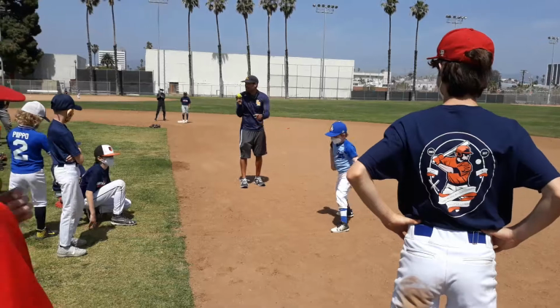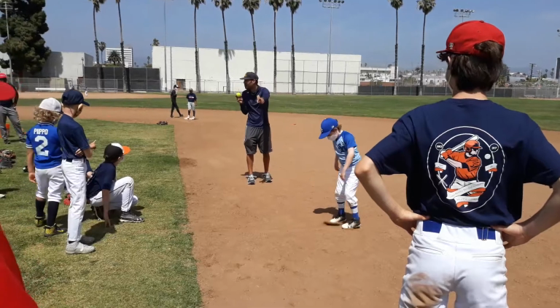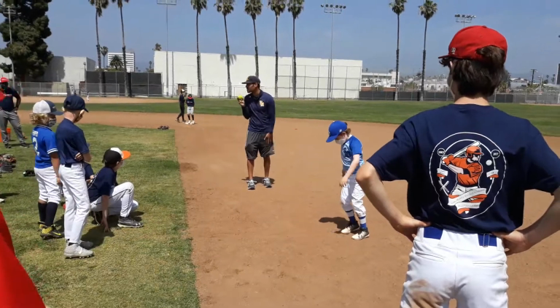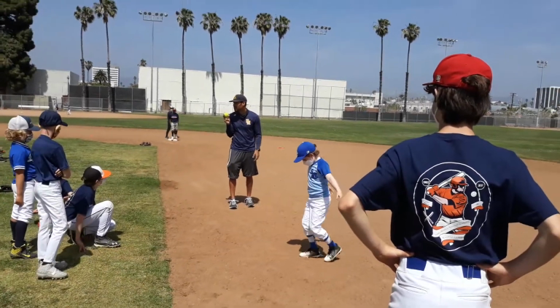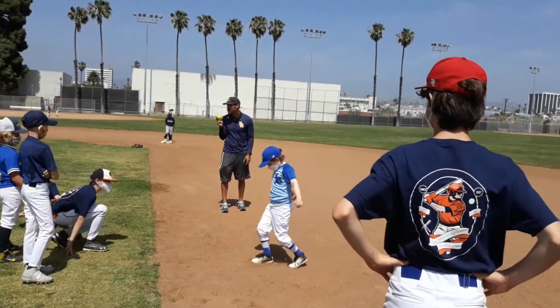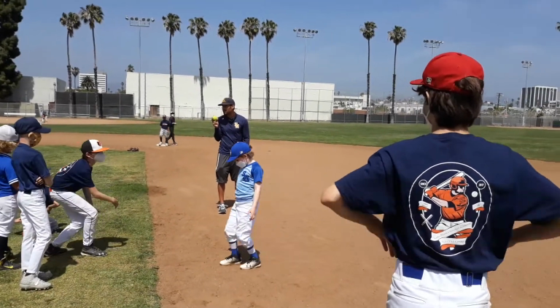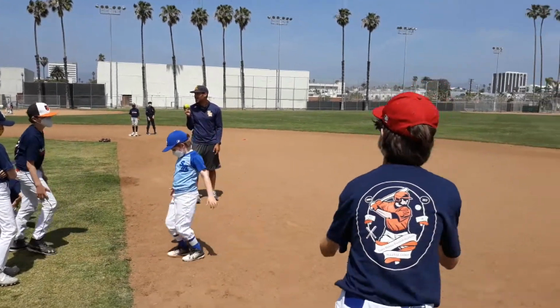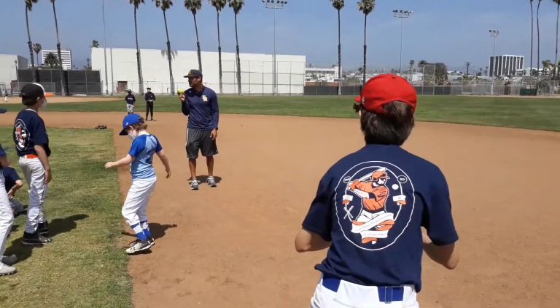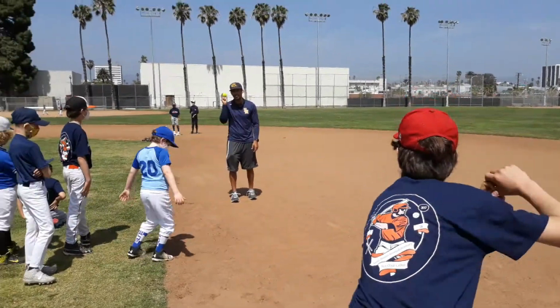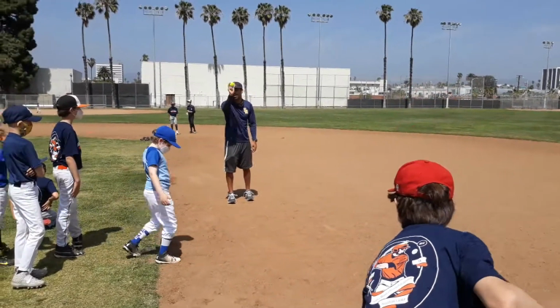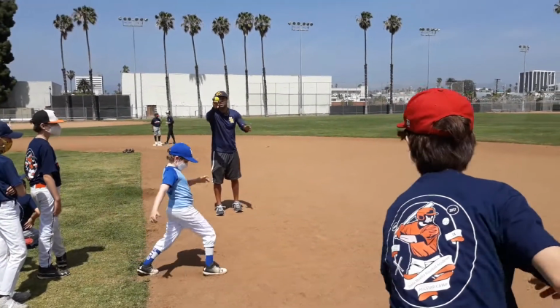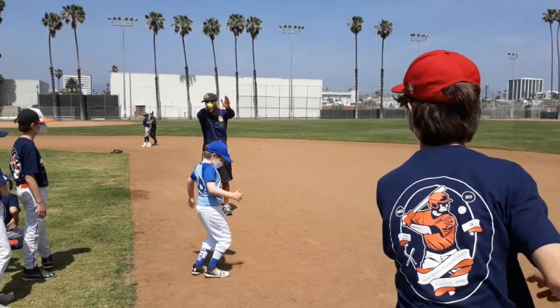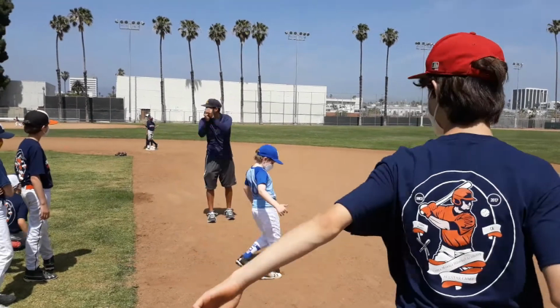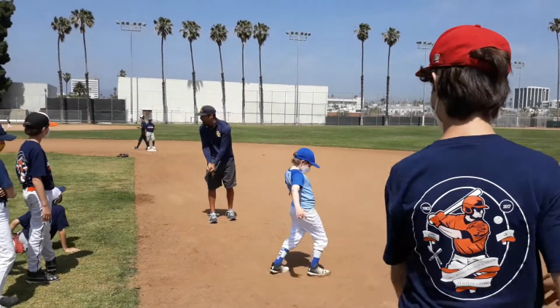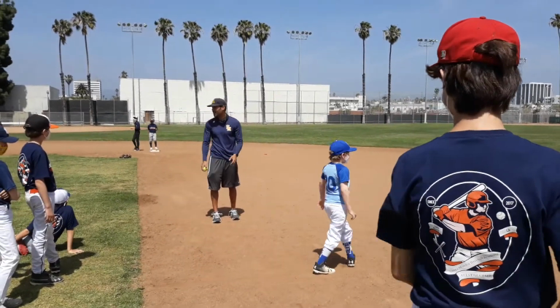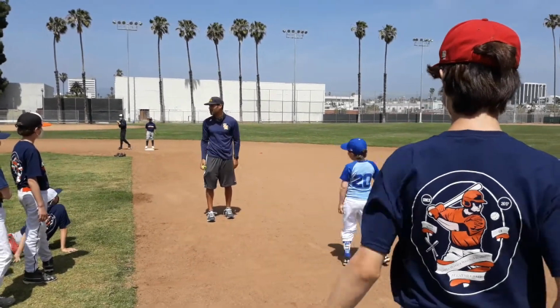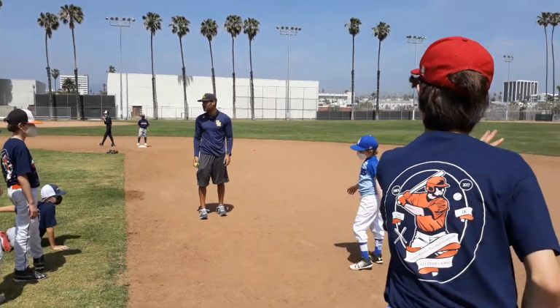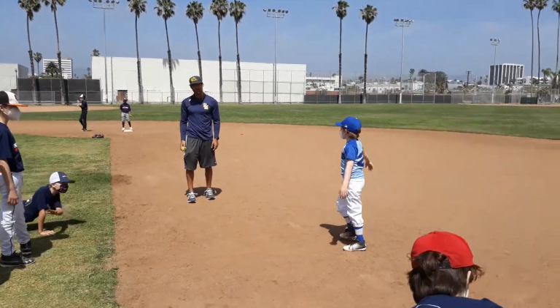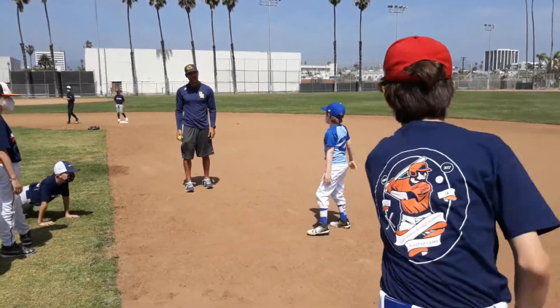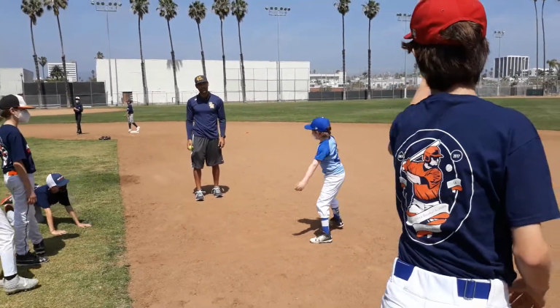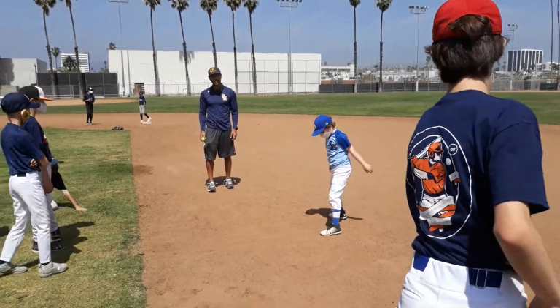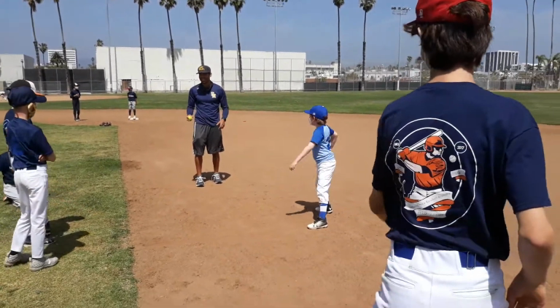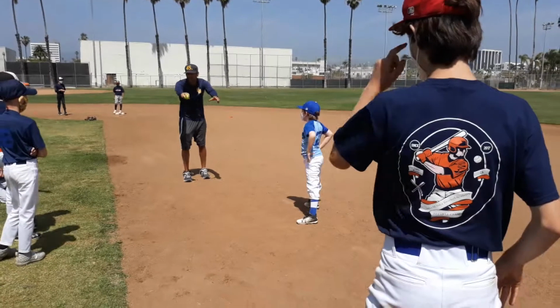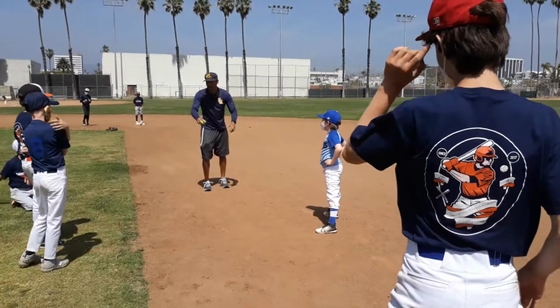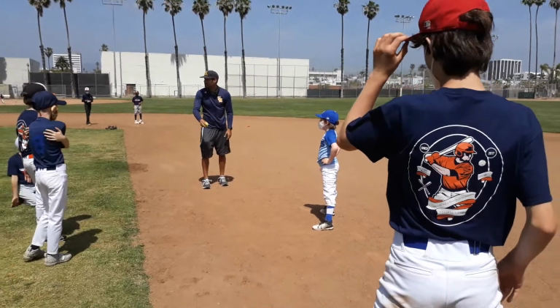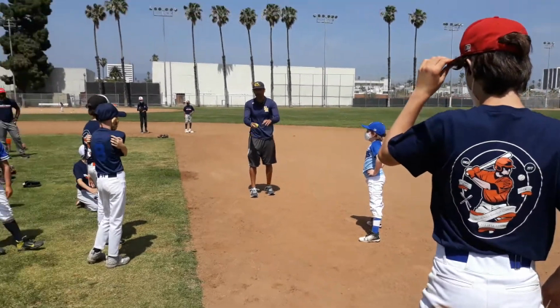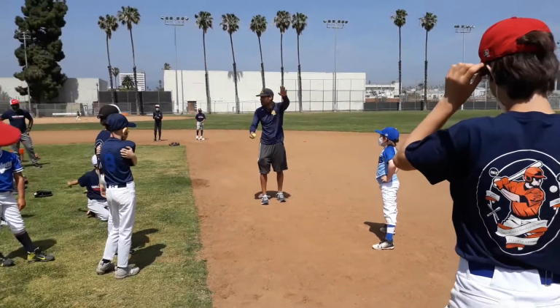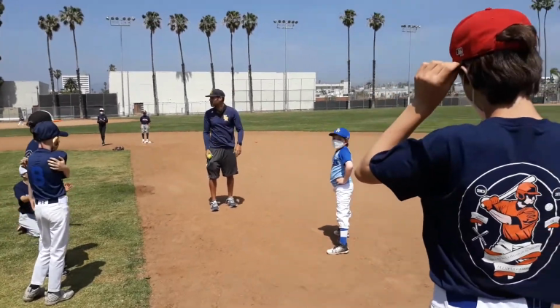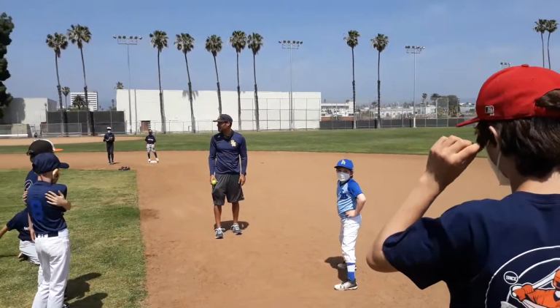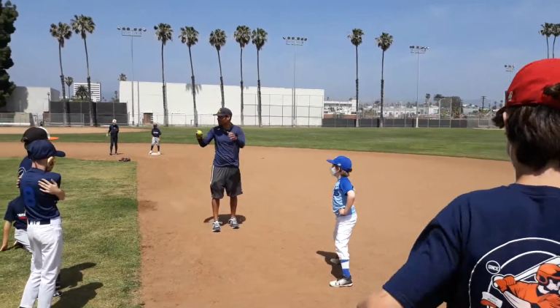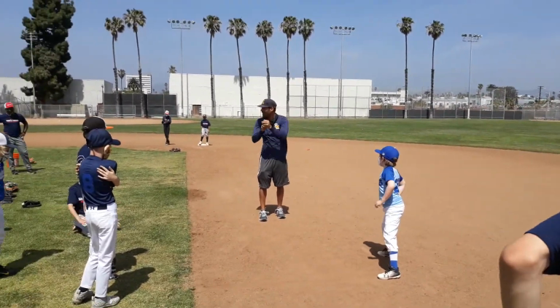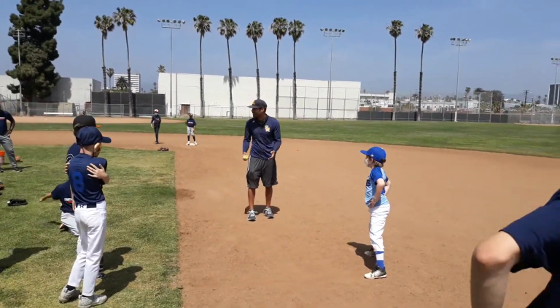How can I get him out? You can. Get rid of it earlier so he can have it and apply a tag on the runner. We're not diving with the runner — we have two other infielders there. They can catch and tag.